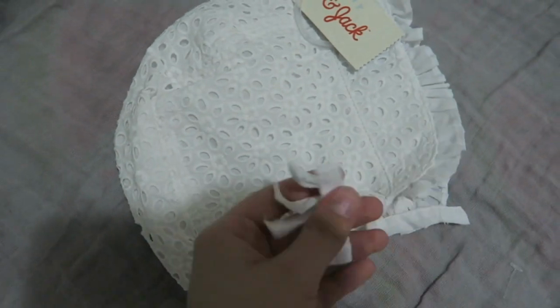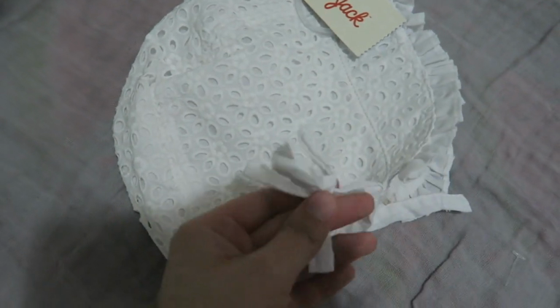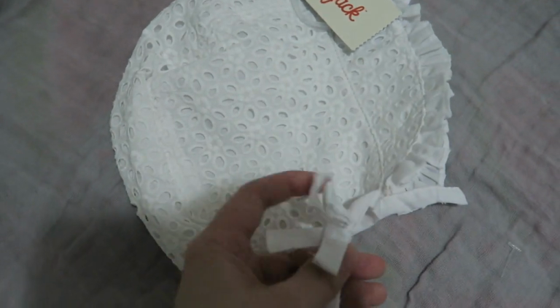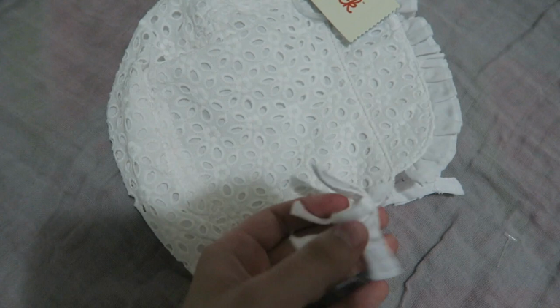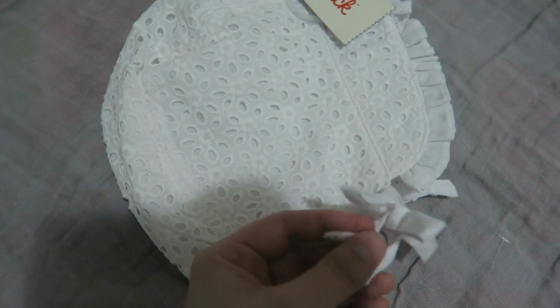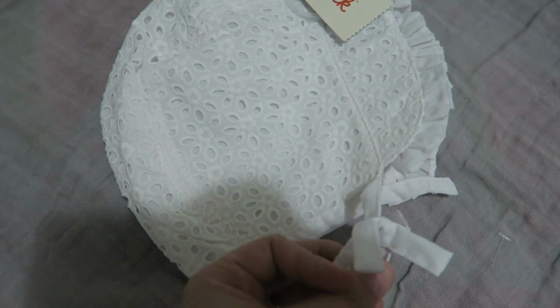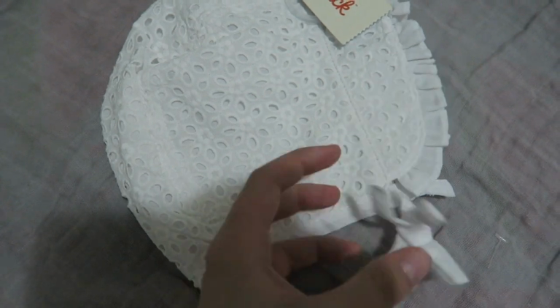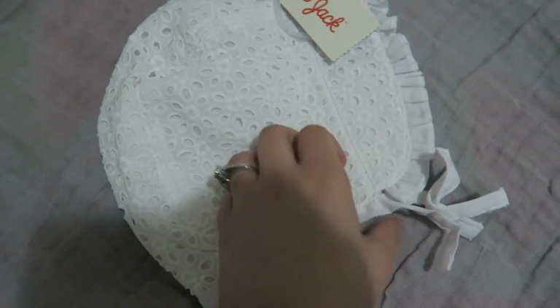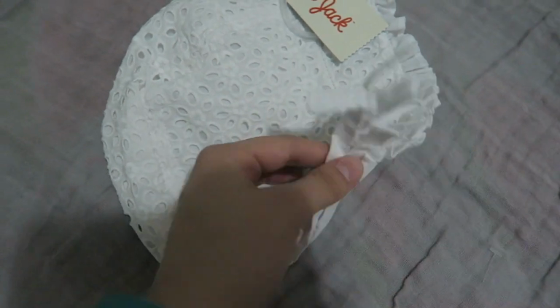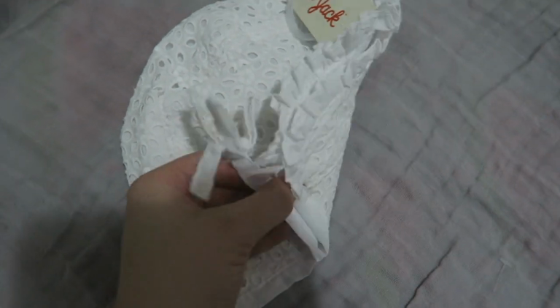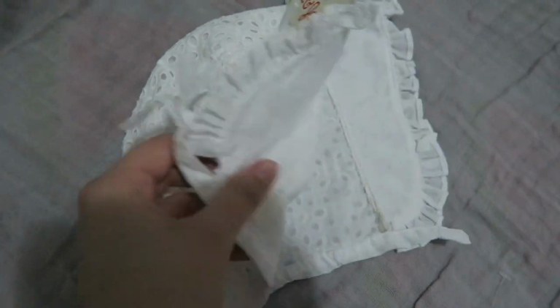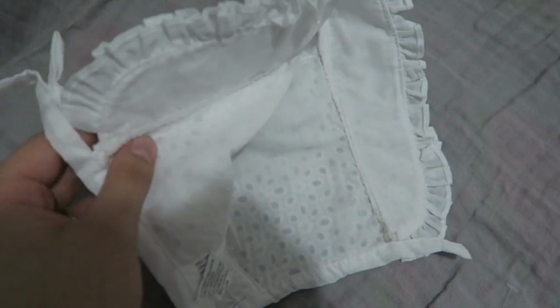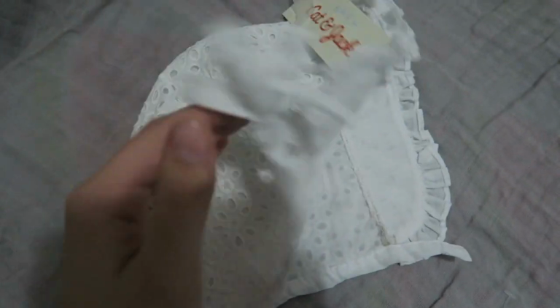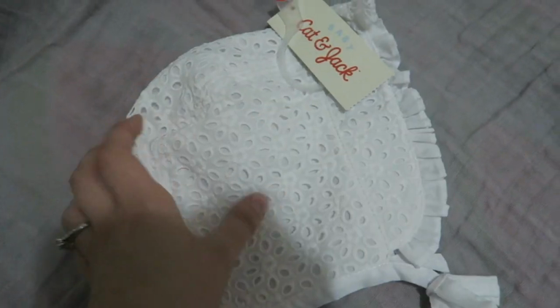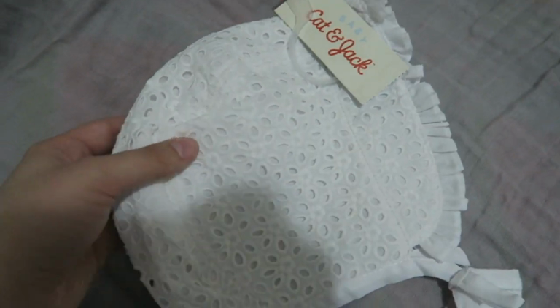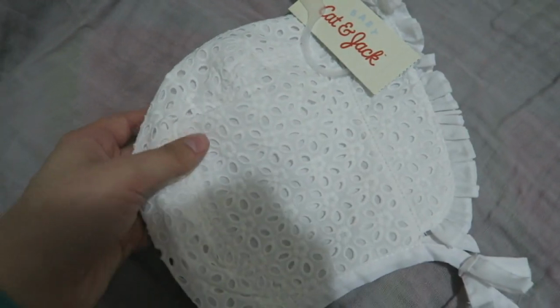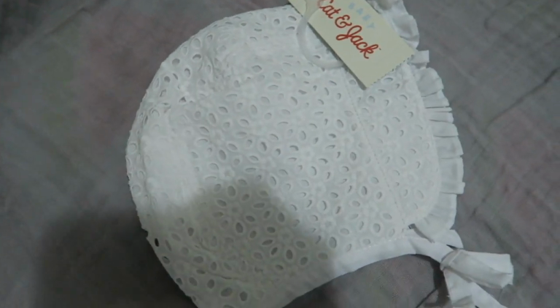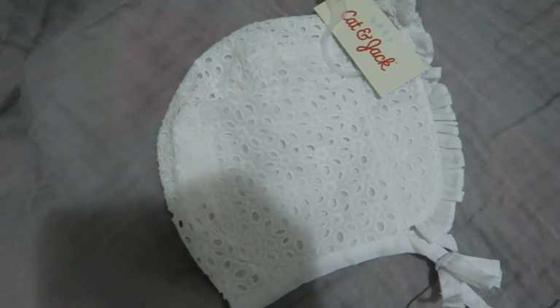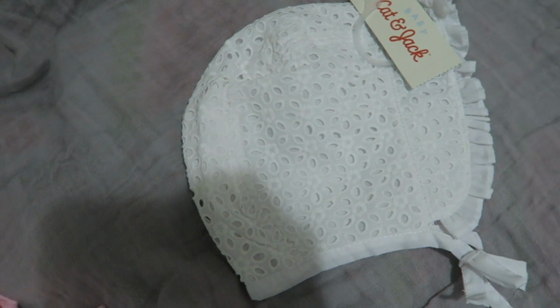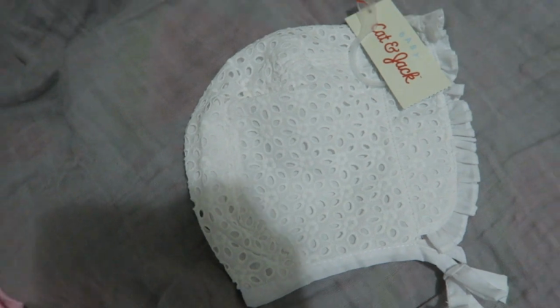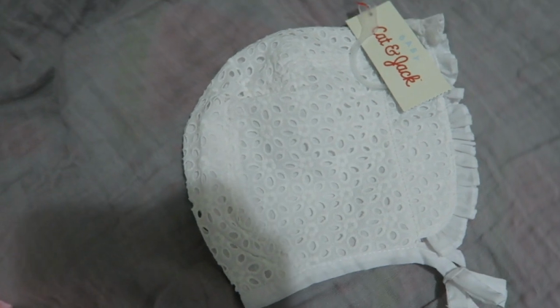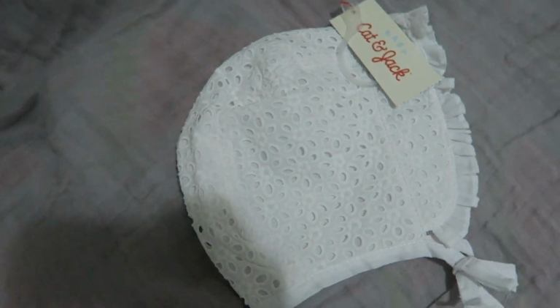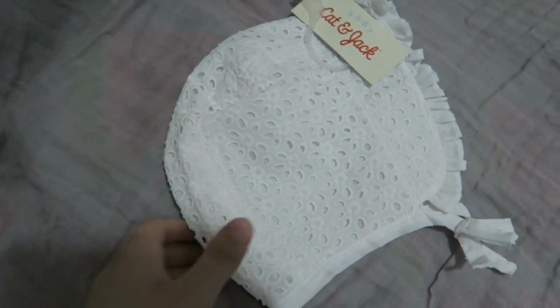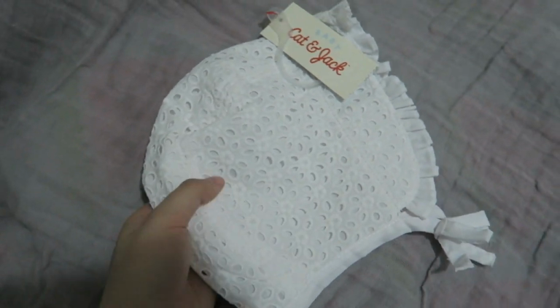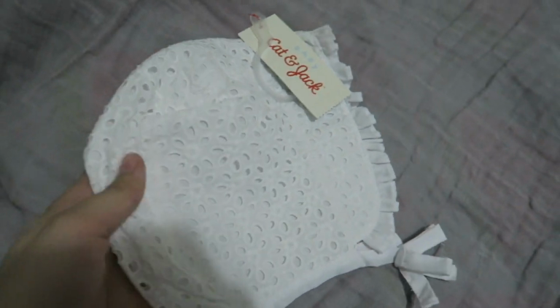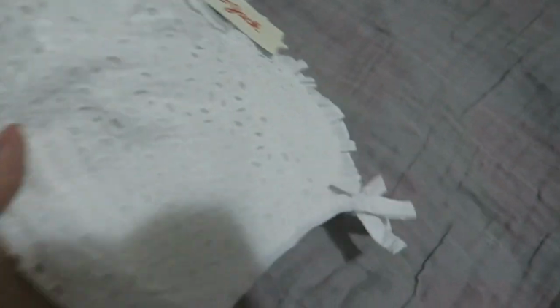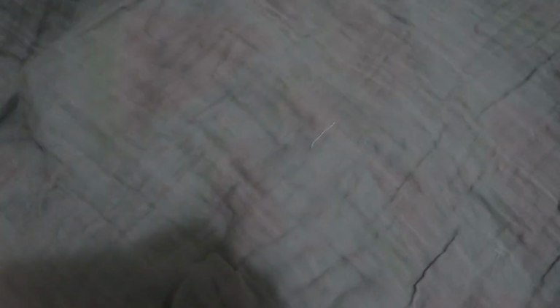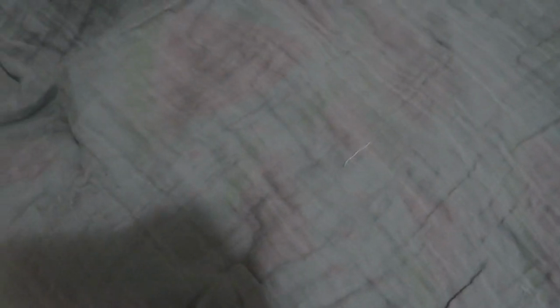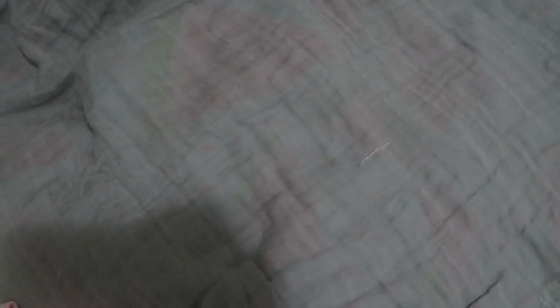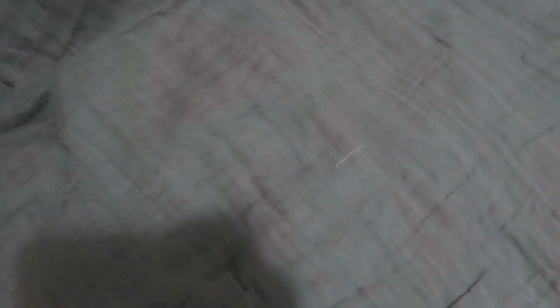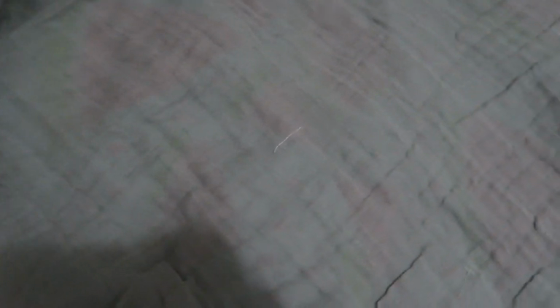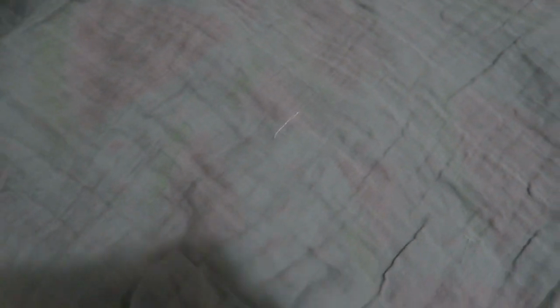Unfortunately the little Velcro with the bow on the bottom will not snap — her head is a little too big. But that's fine, honestly, because it looks really cute and it does fit her.